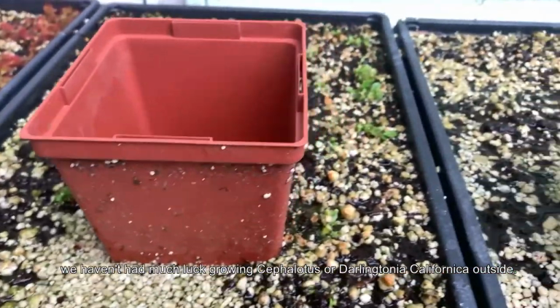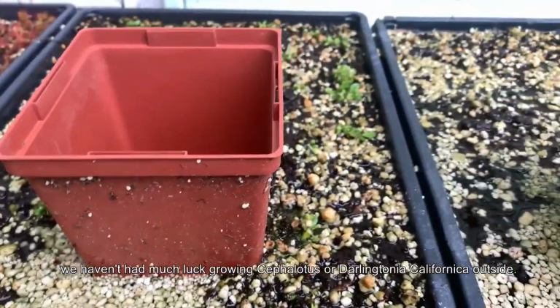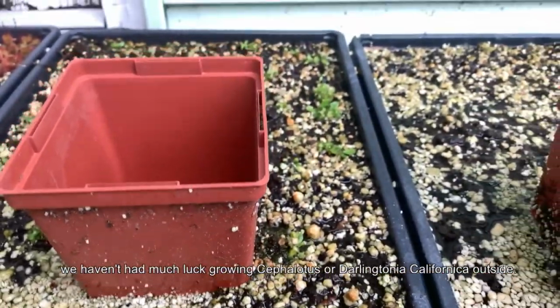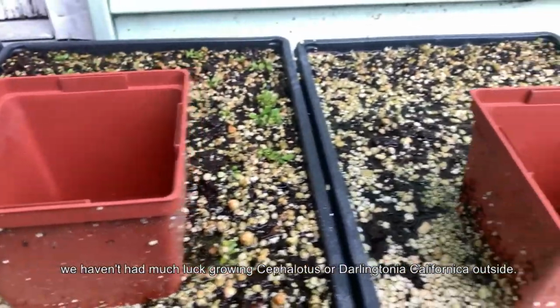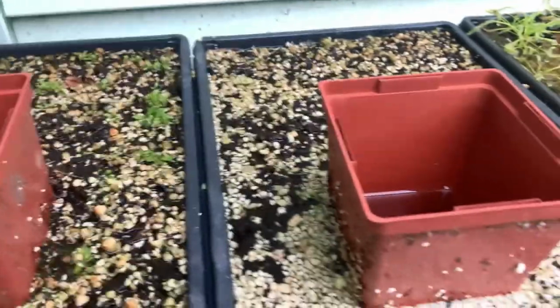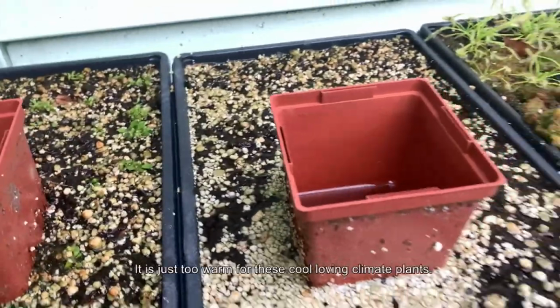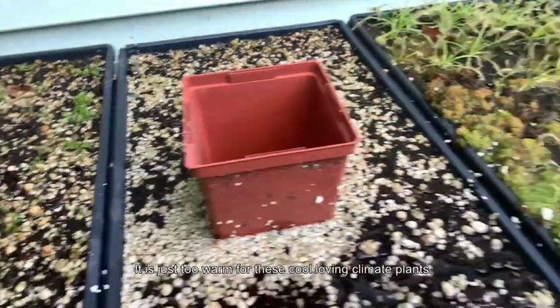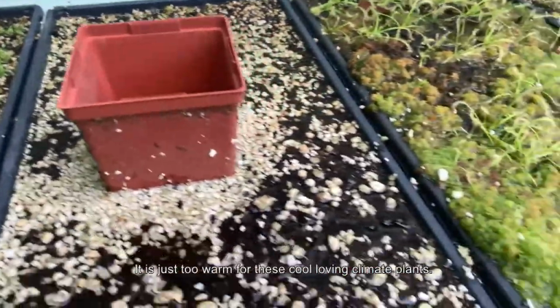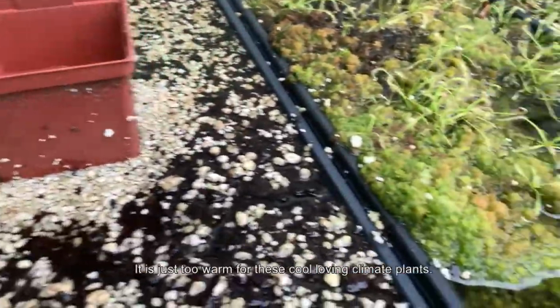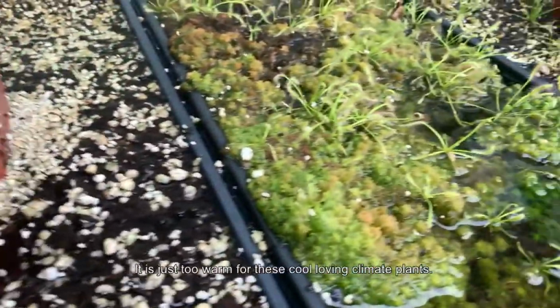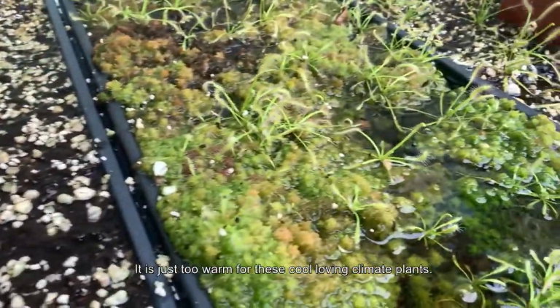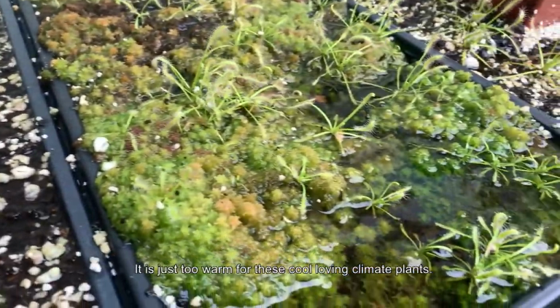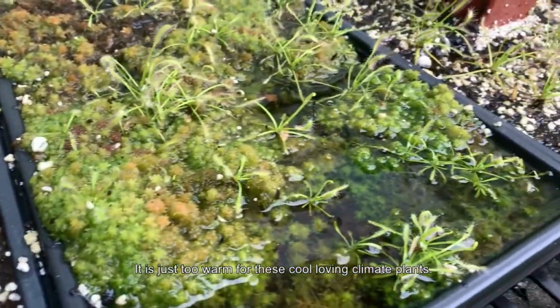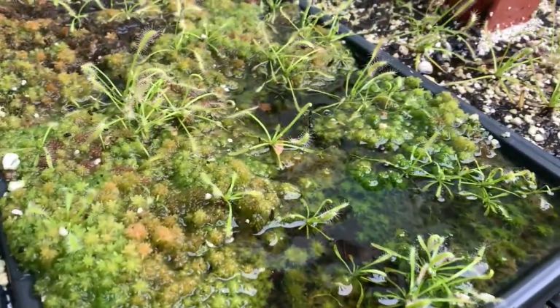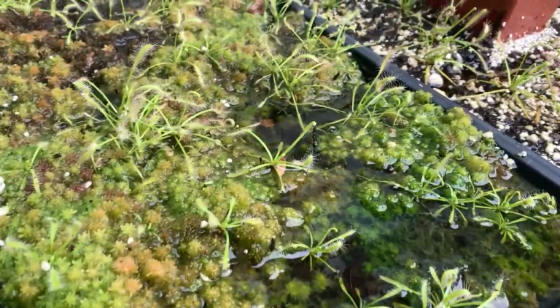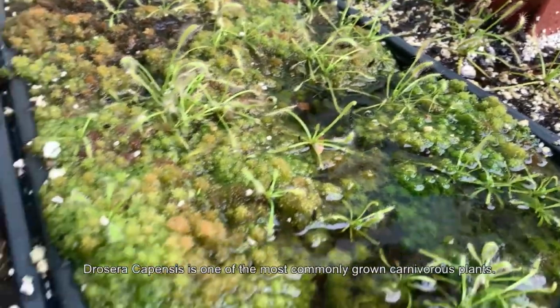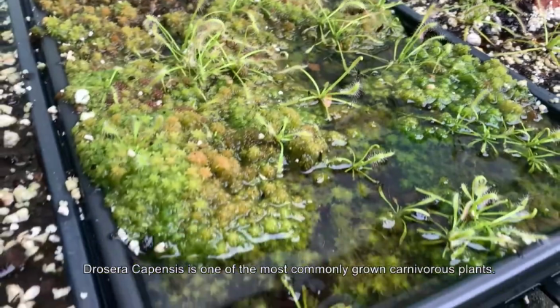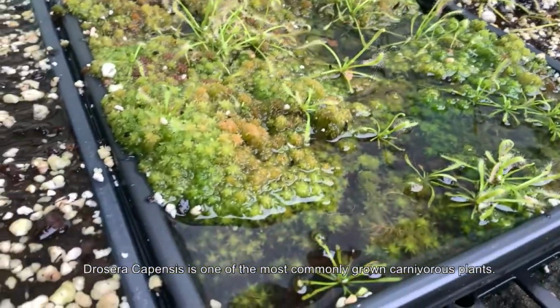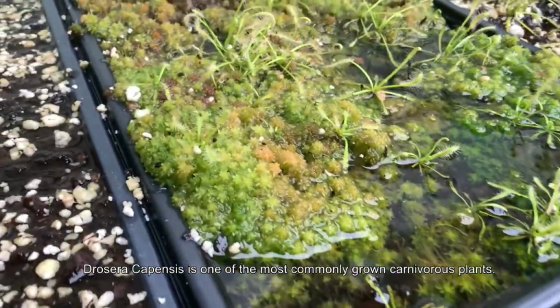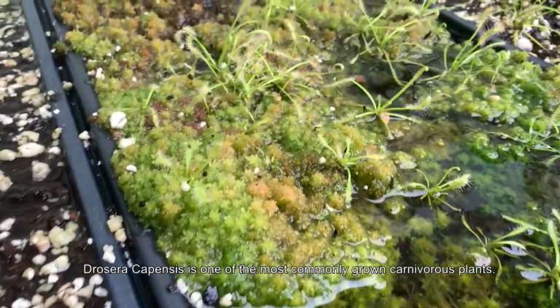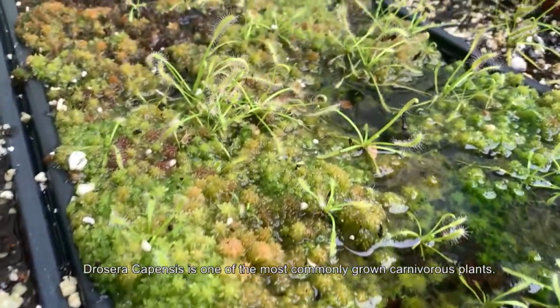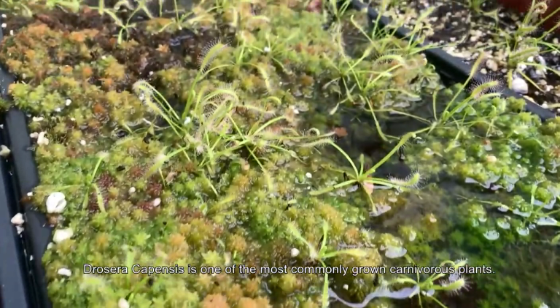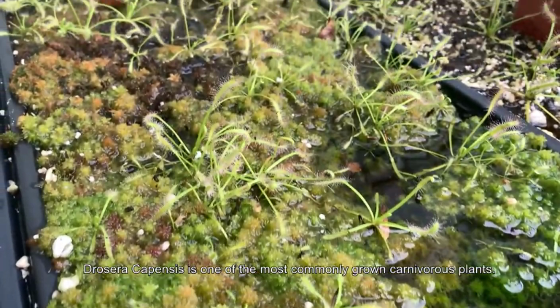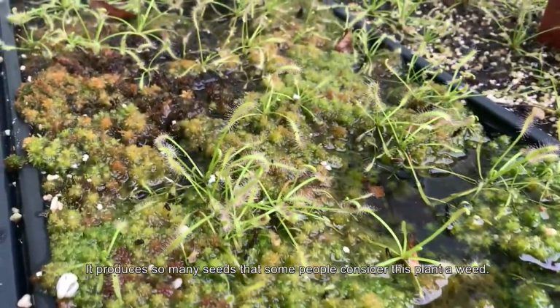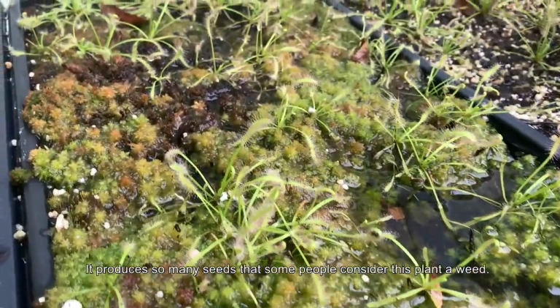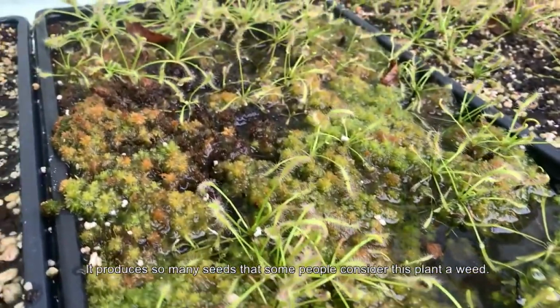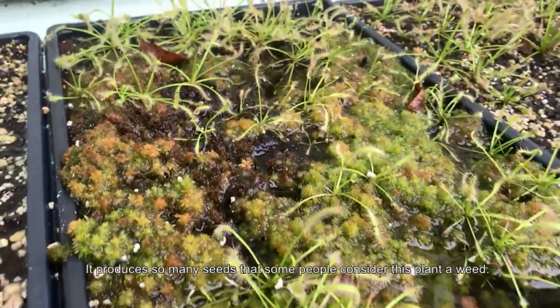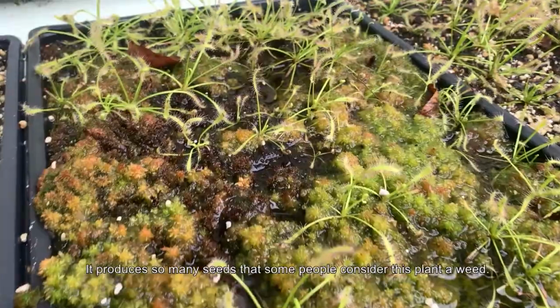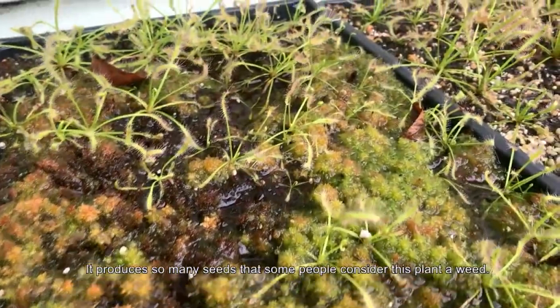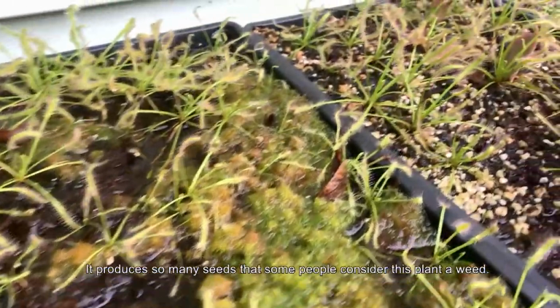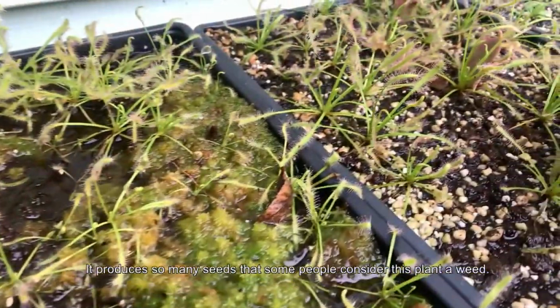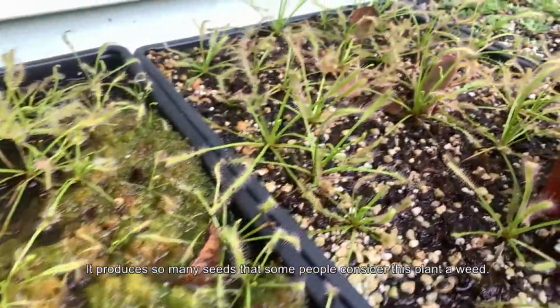Because of our climate in east Tennessee, we haven't had much luck growing Cephalotus or Darlingtonia californica outside — it is just too warm for these cool-climate-loving plants. Drosera capensis is one of the most commonly grown carnivorous plants; it produces so many seeds that some people consider it a weed.